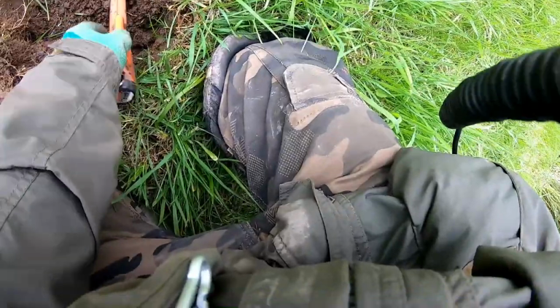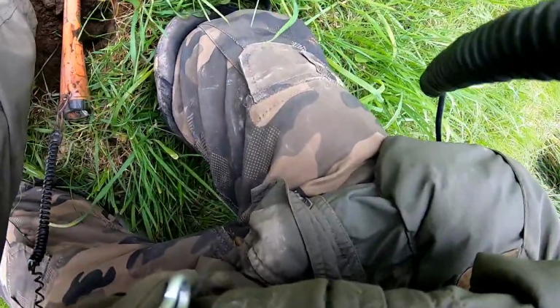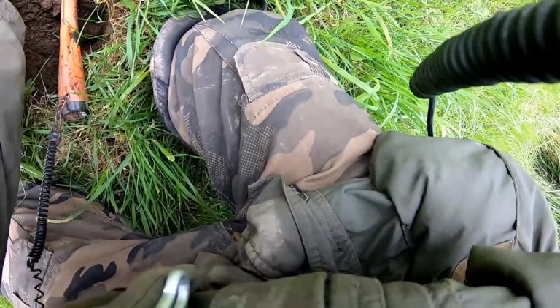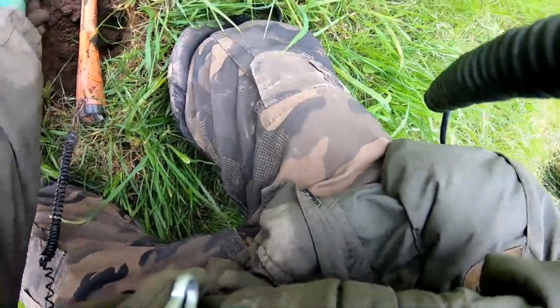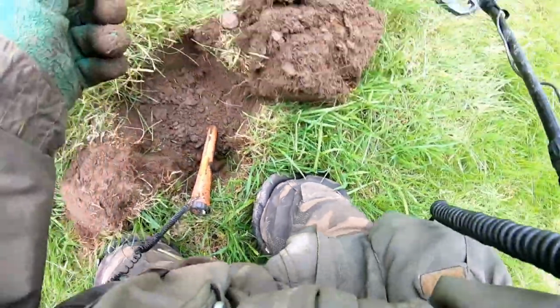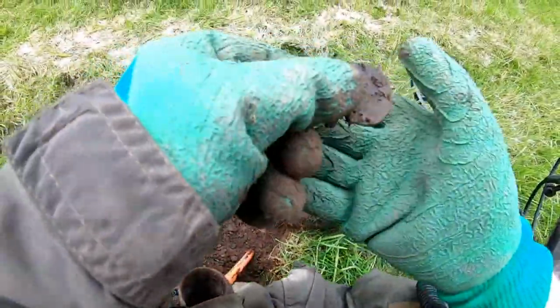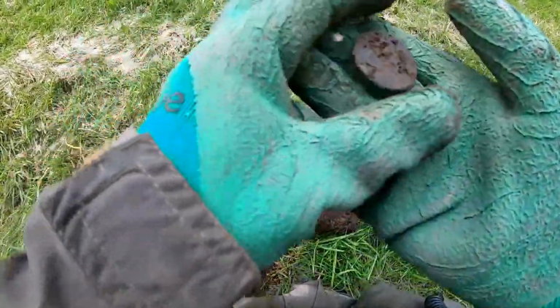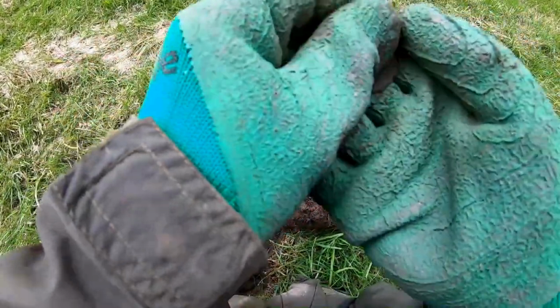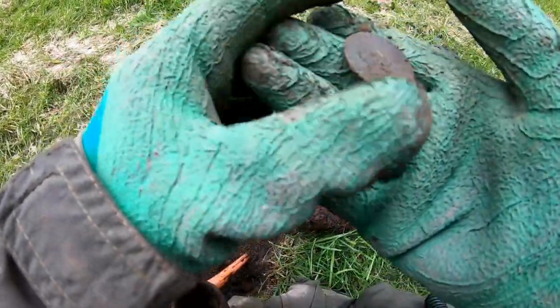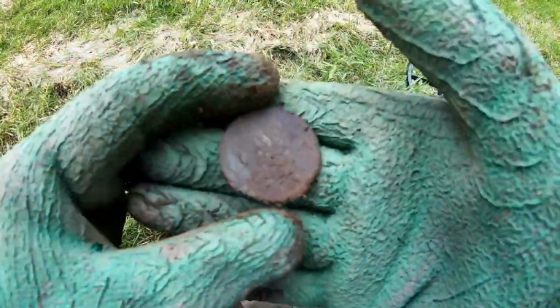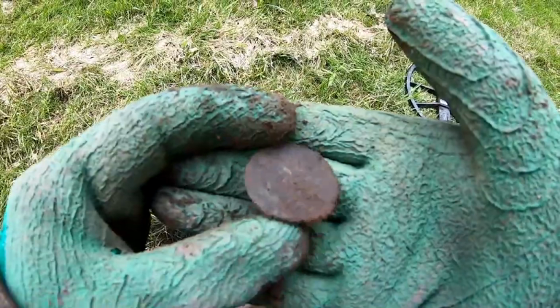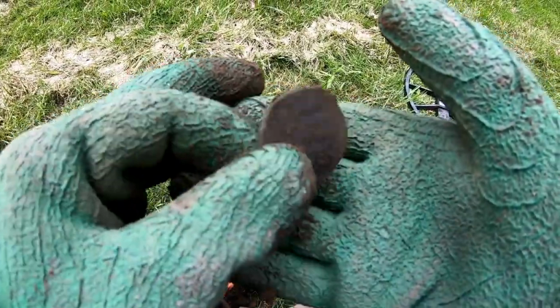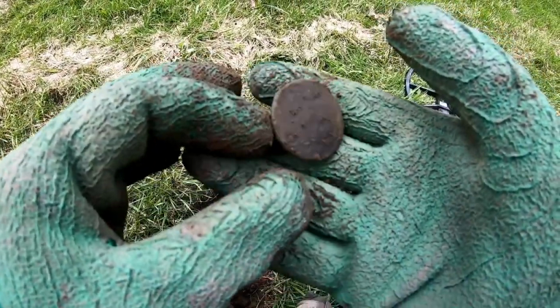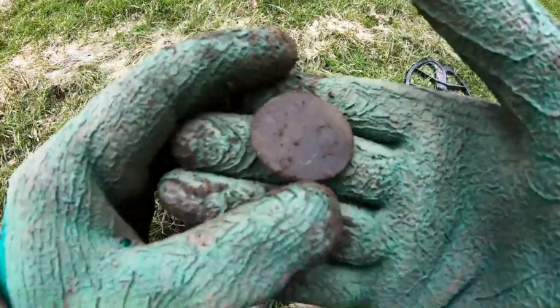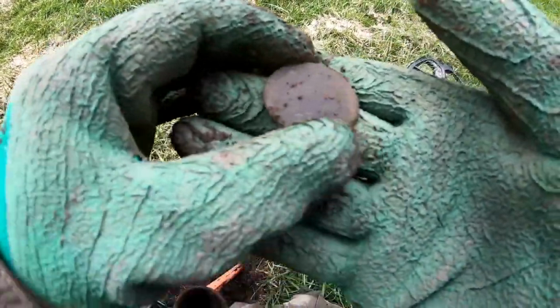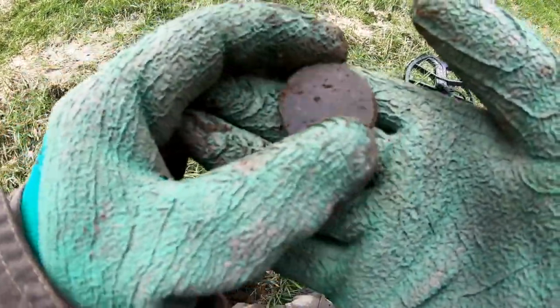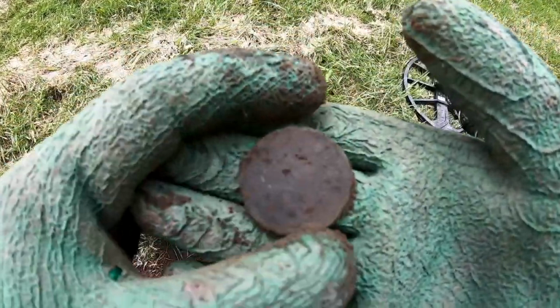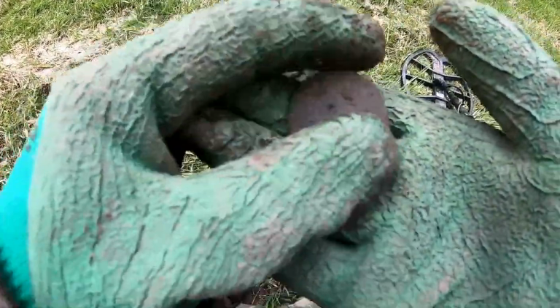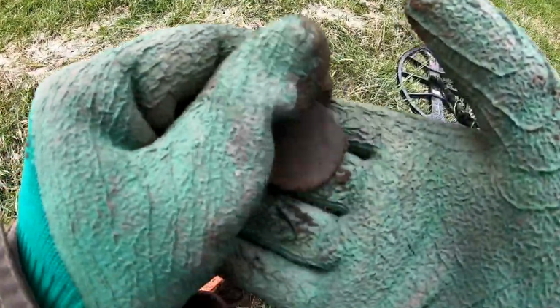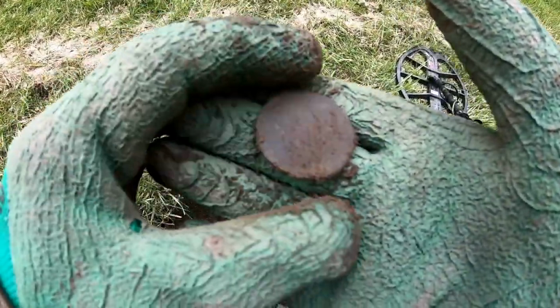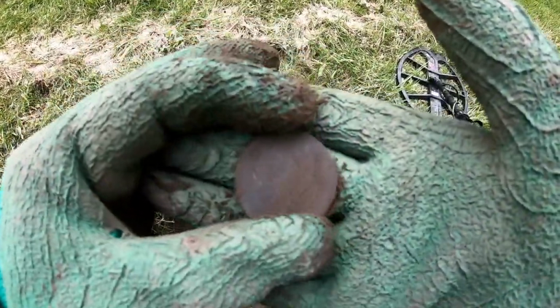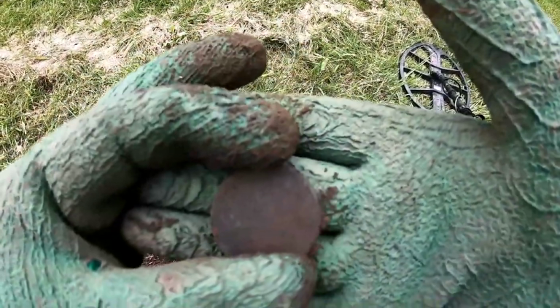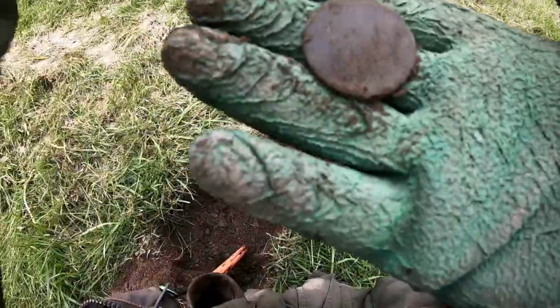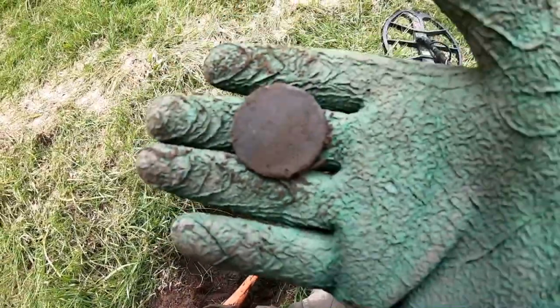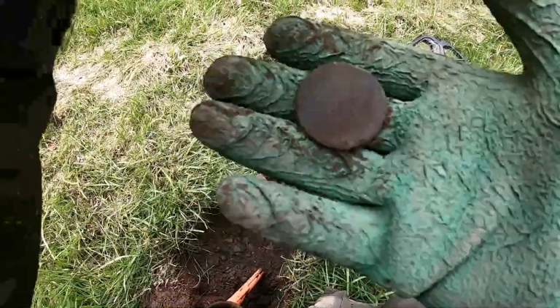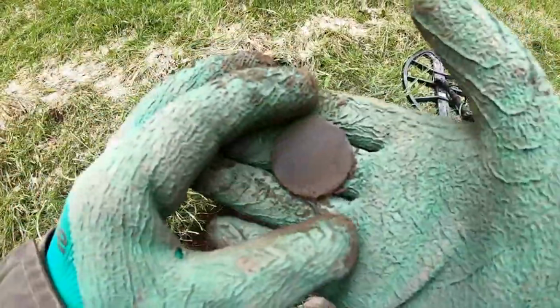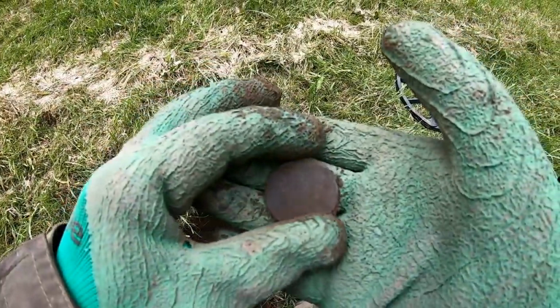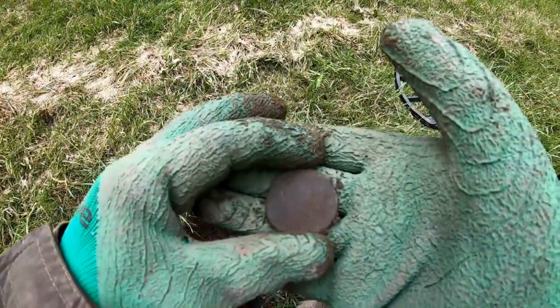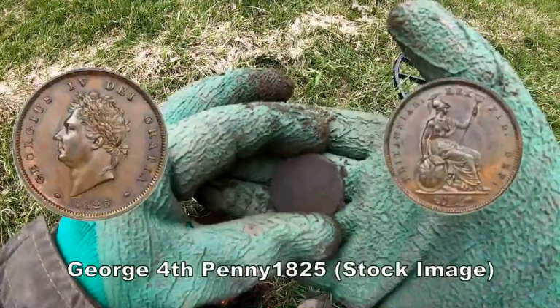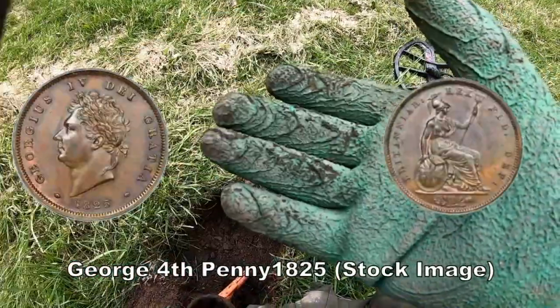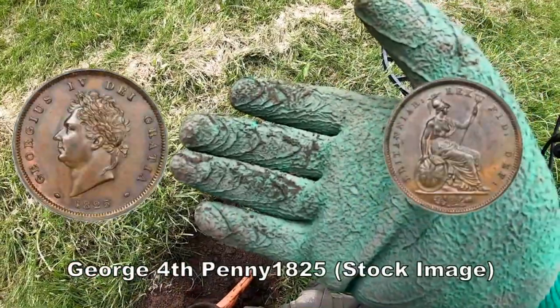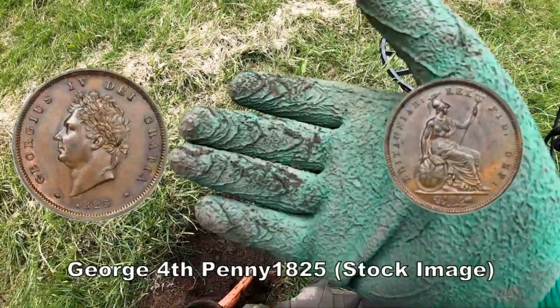Oh yeah, it's a big one — it's a big George III penny. It's a big one, George III penny, that.